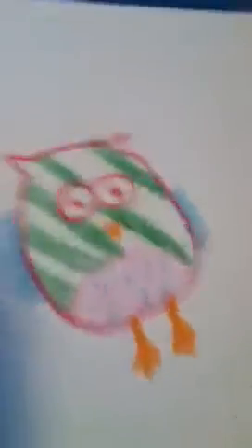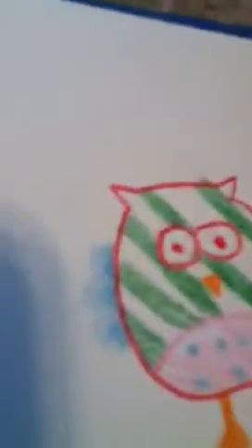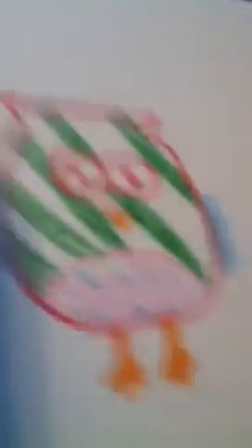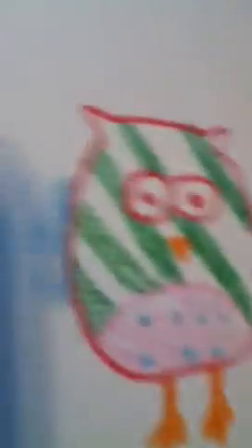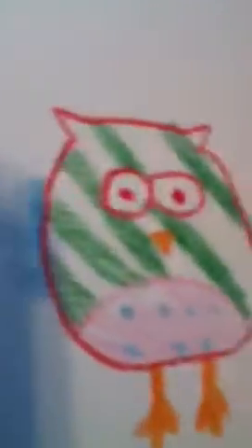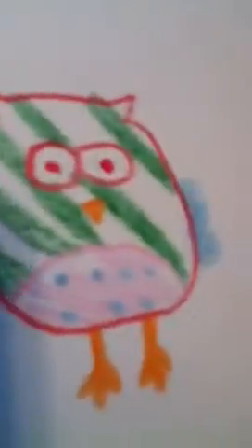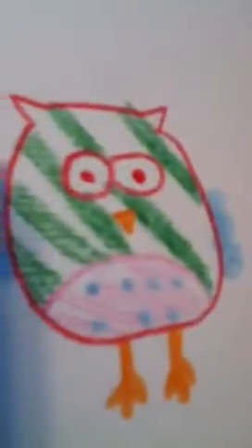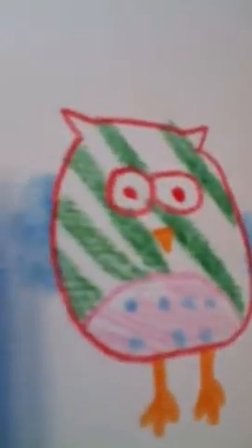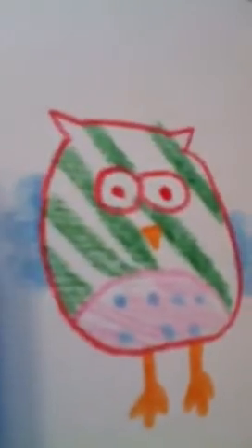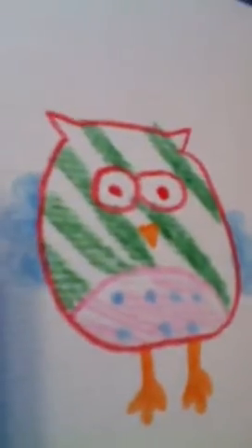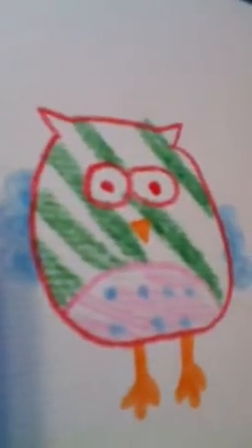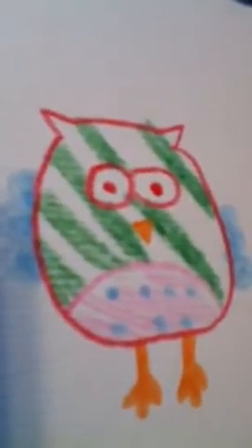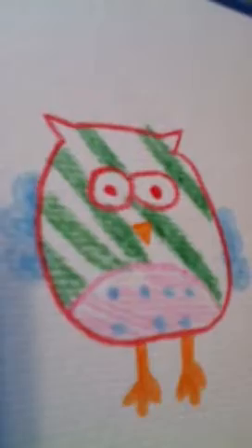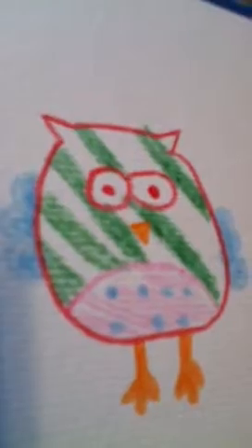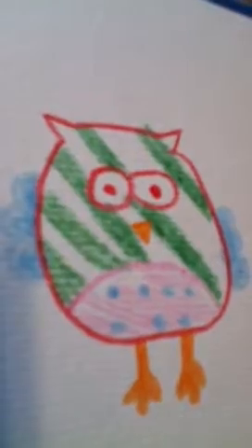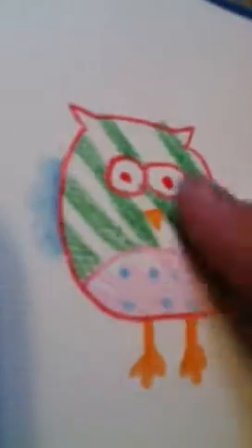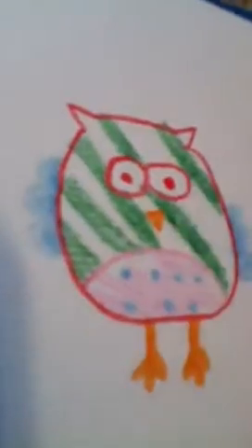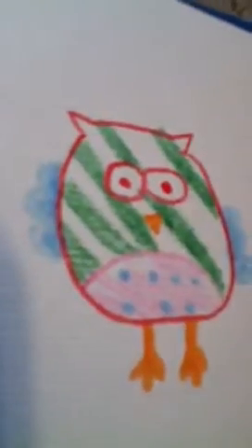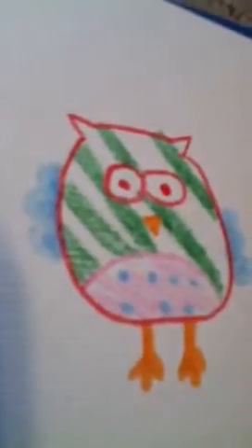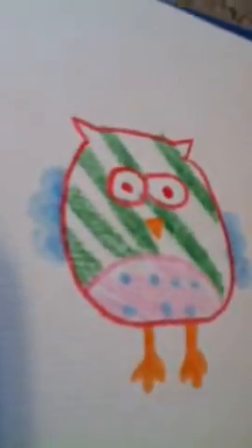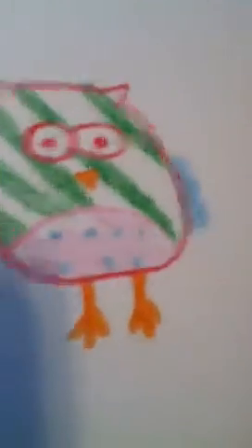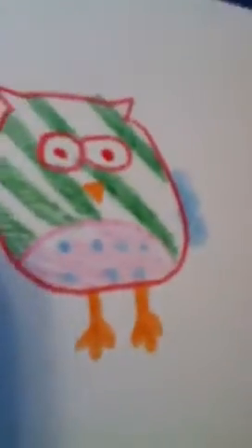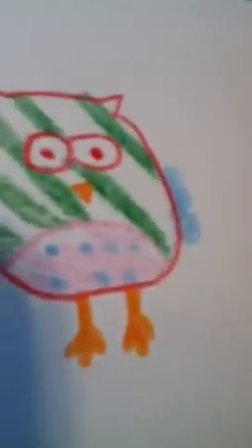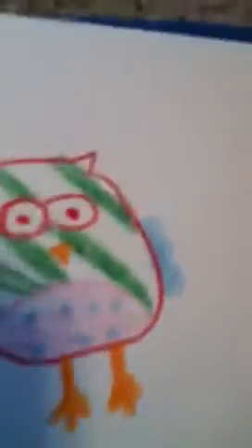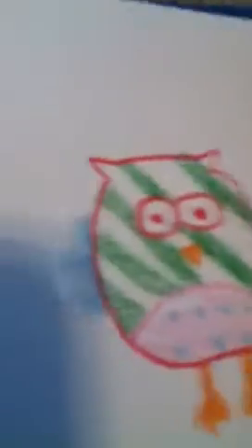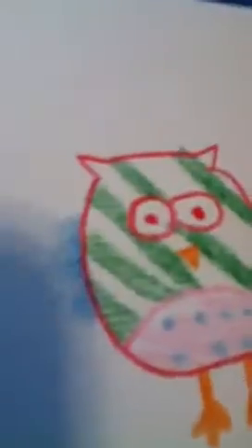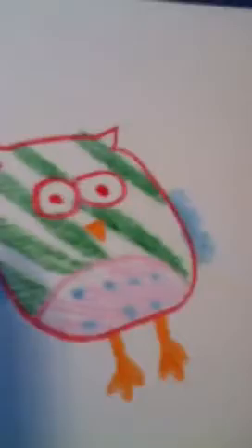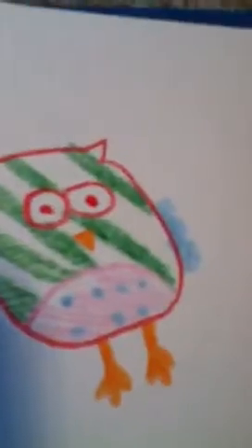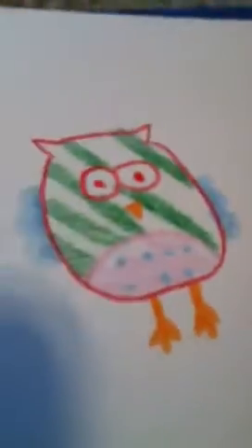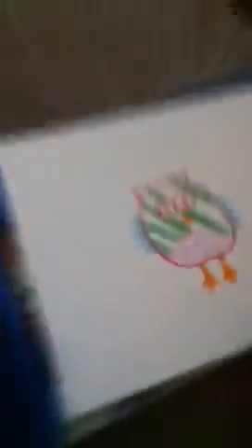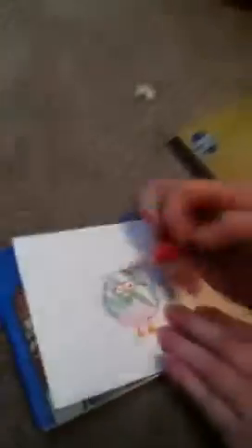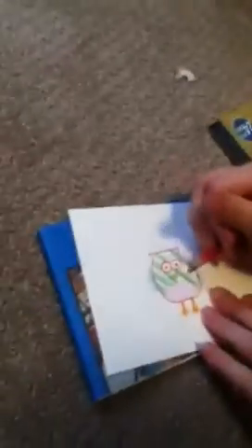So I'm going to use one last color for the bottom — looks like a Christmas owl. And now I'm going to be using polka dots.